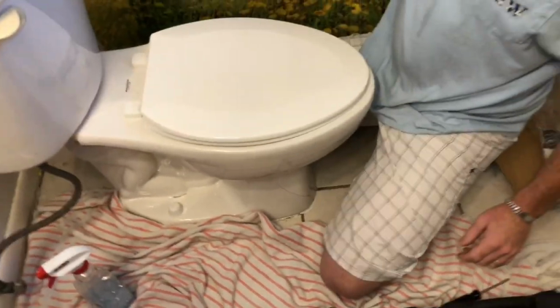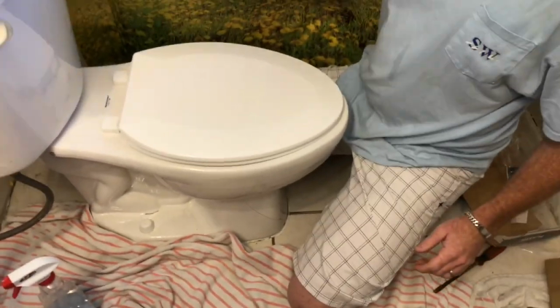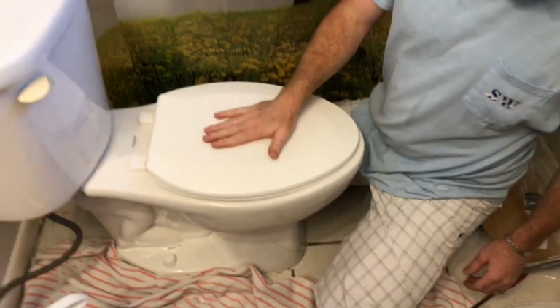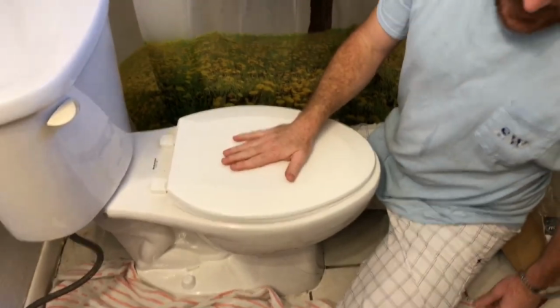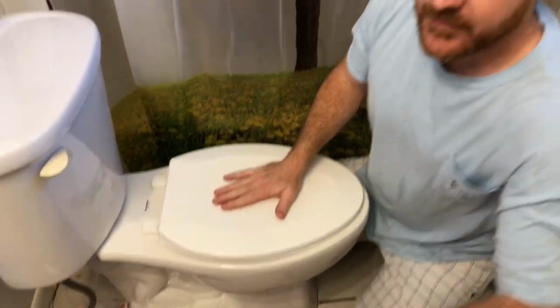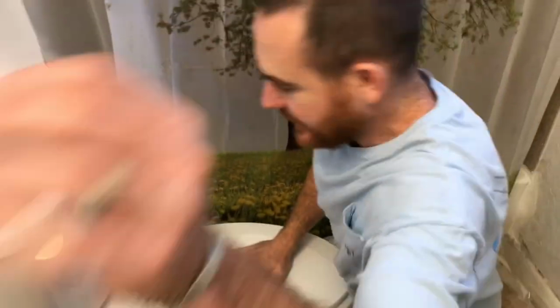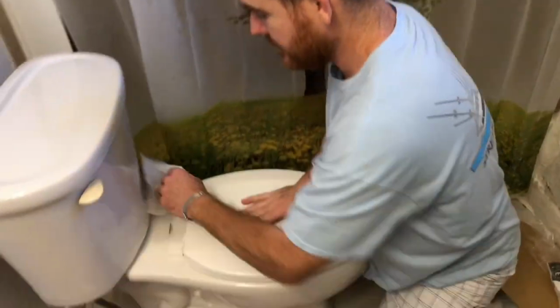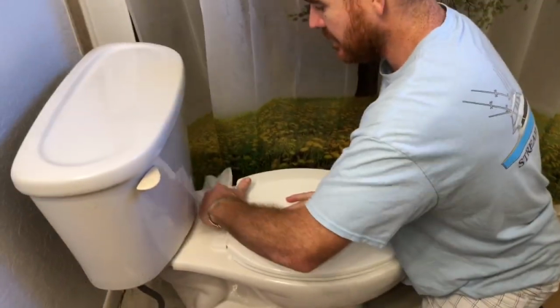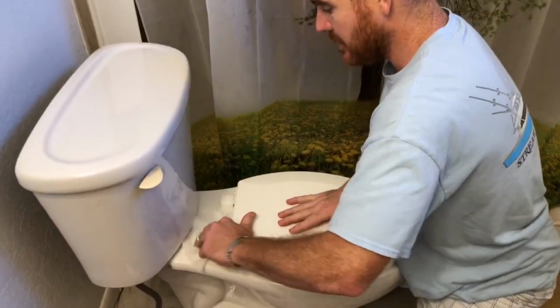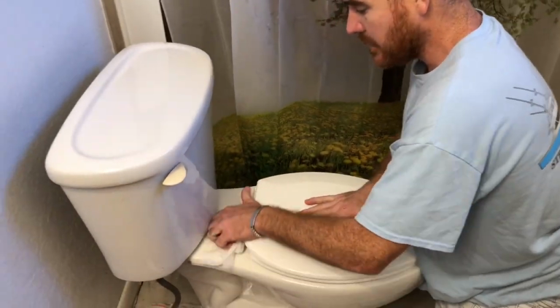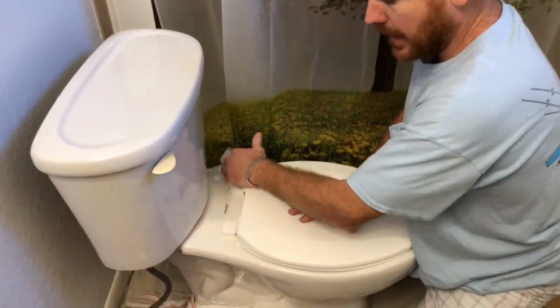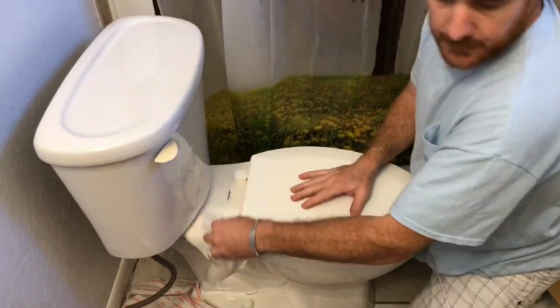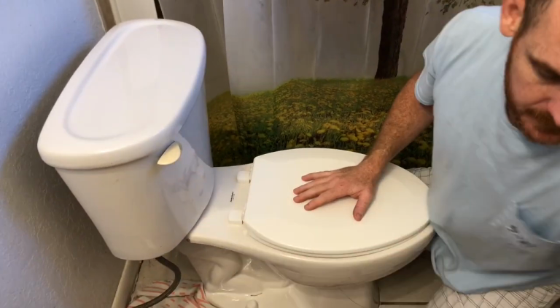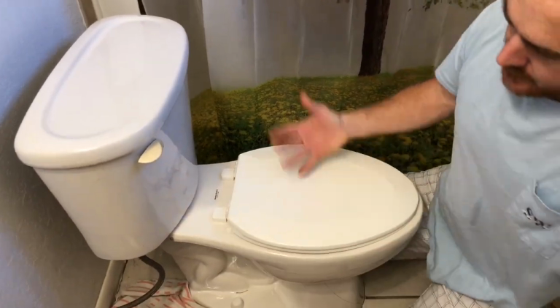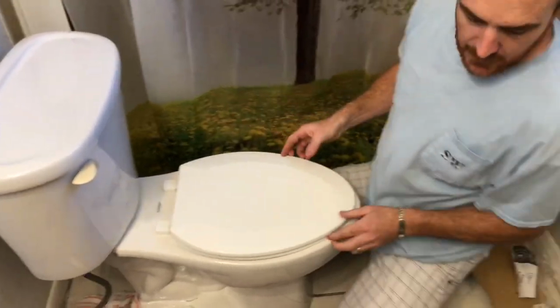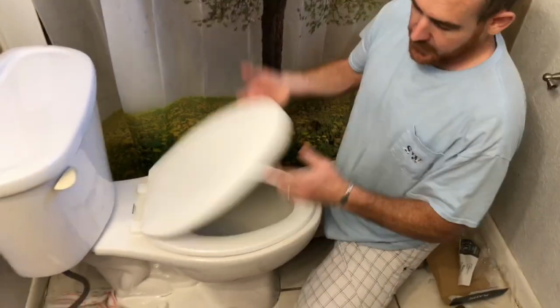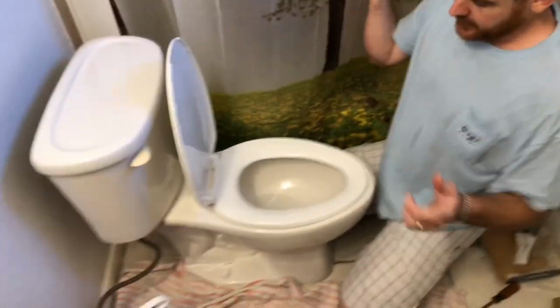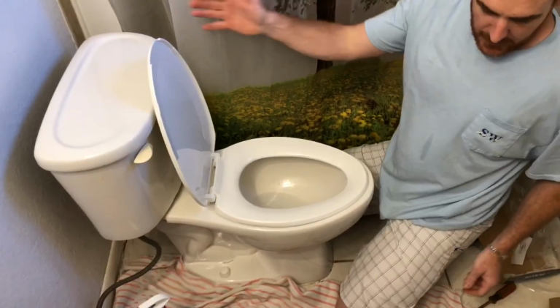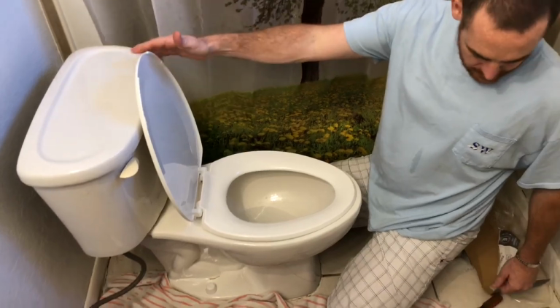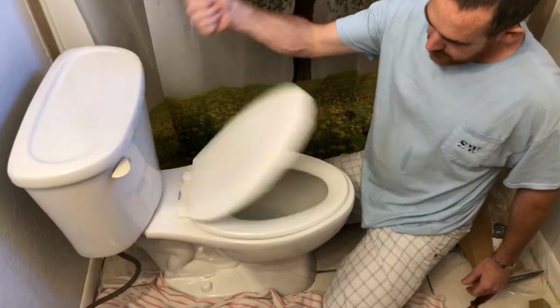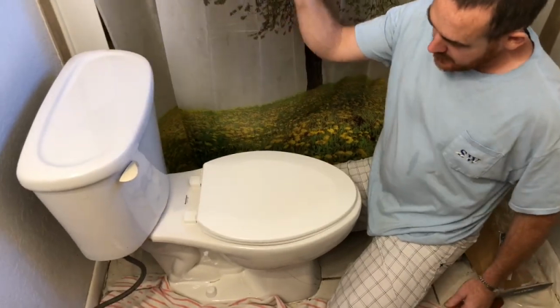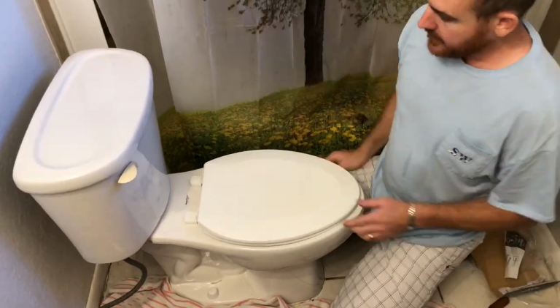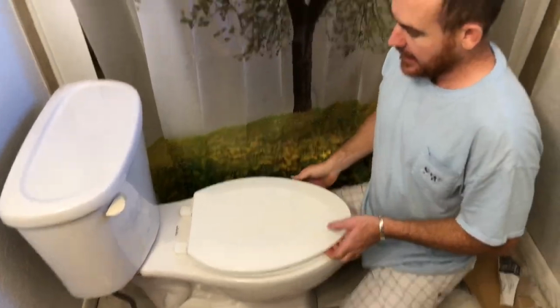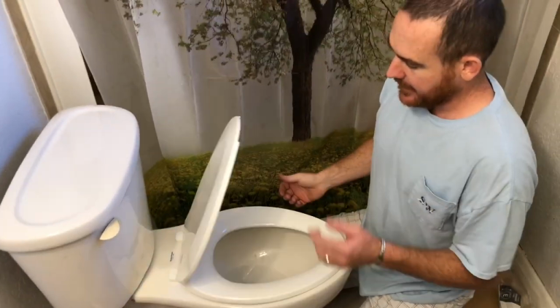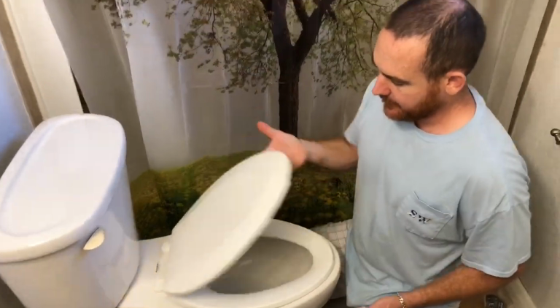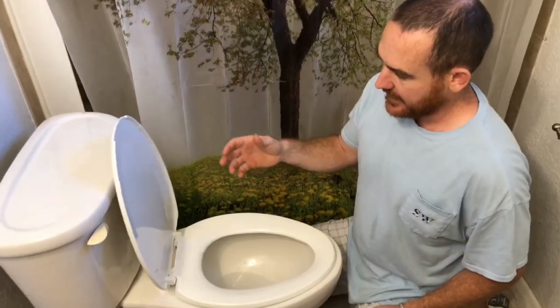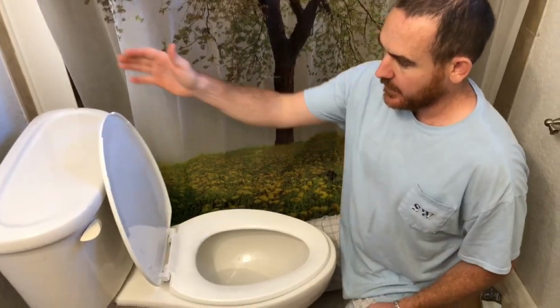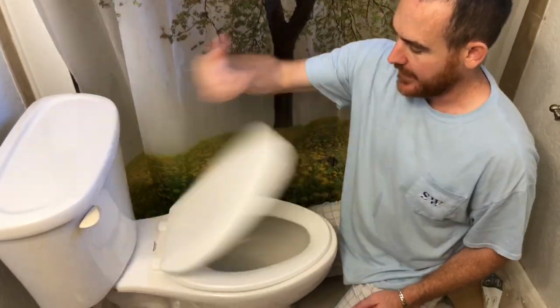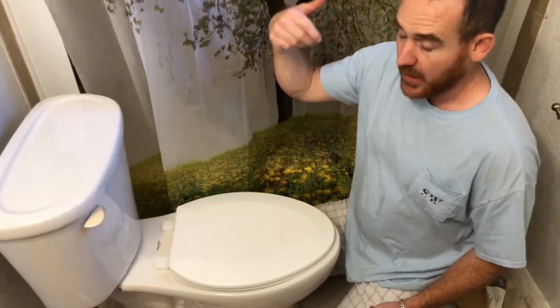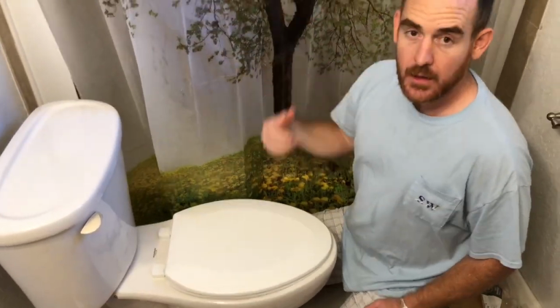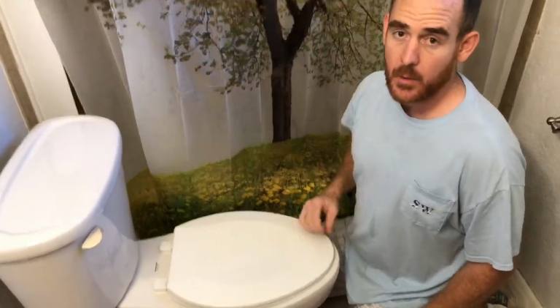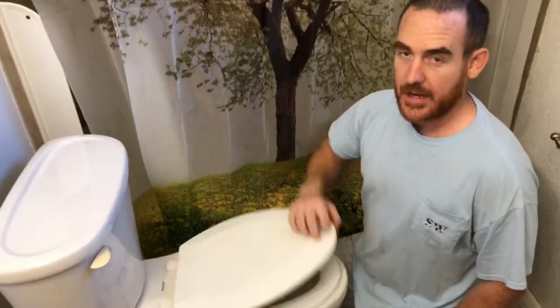There you go — that's how to replace a toilet seat. It really wasn't that difficult. They do make lids that won't slam shut, but who wants that?